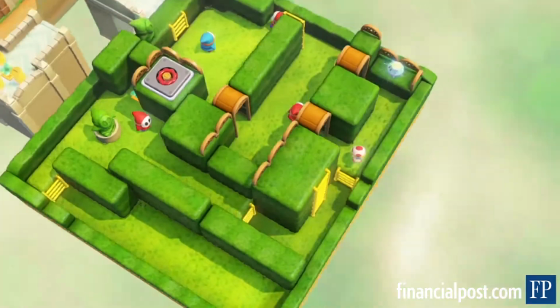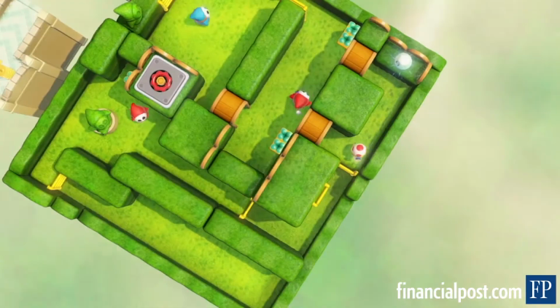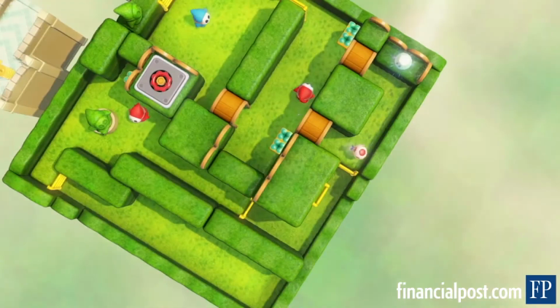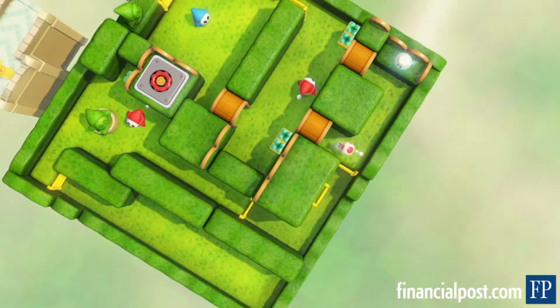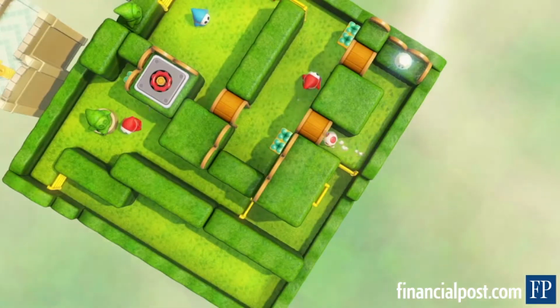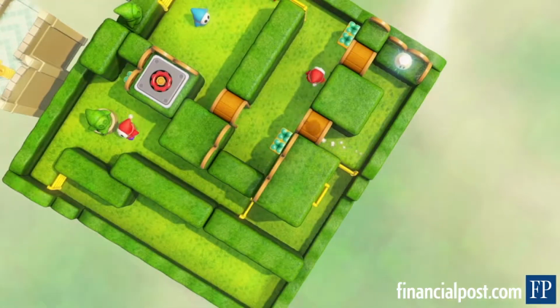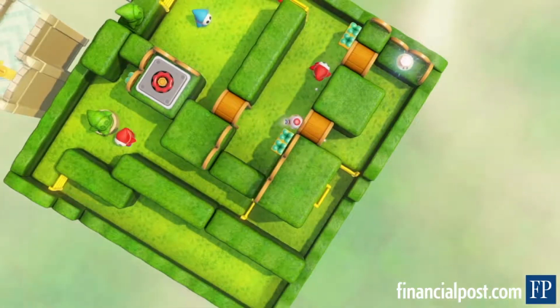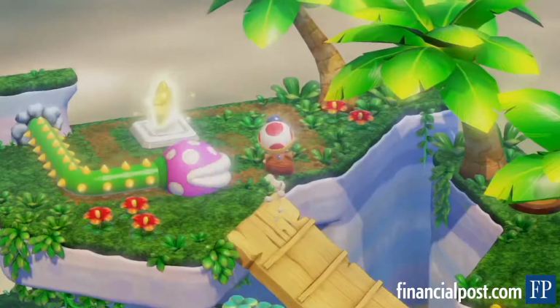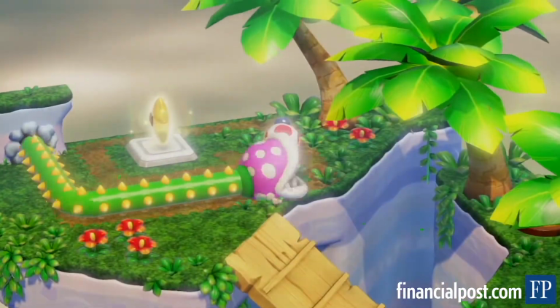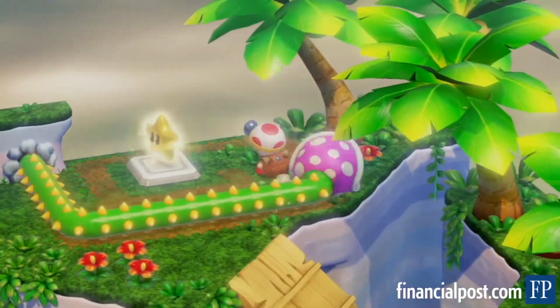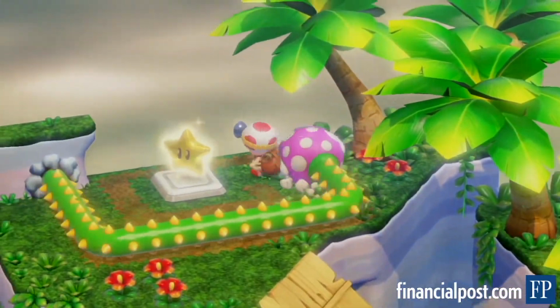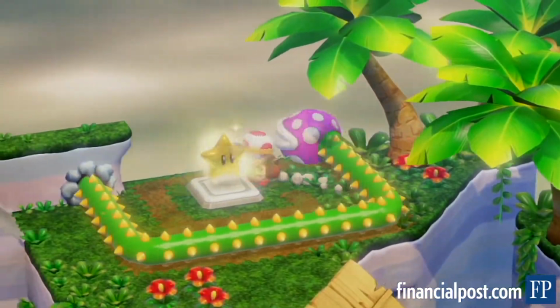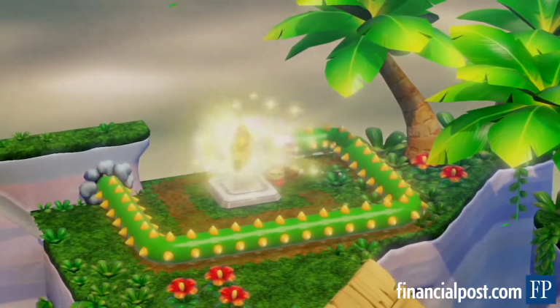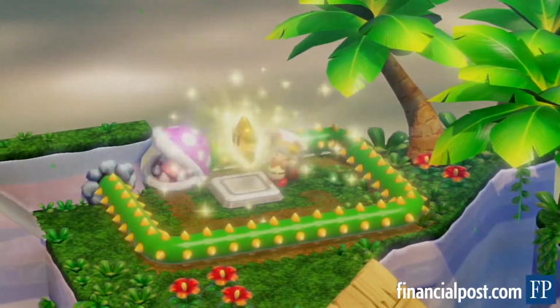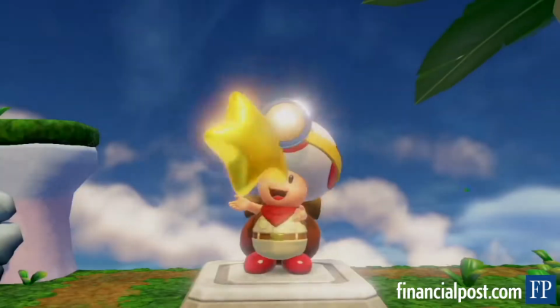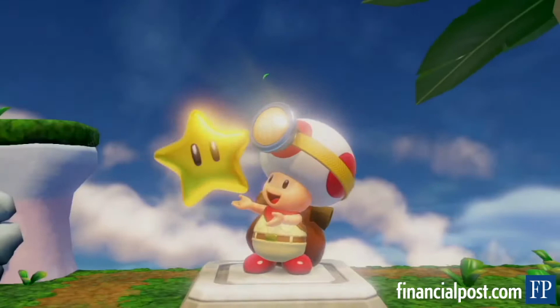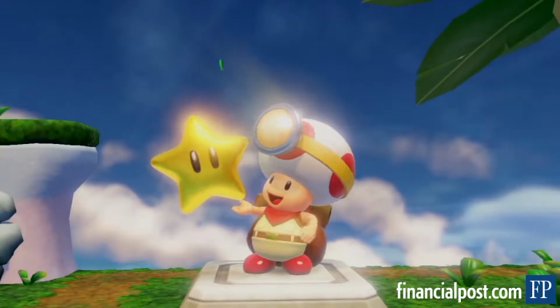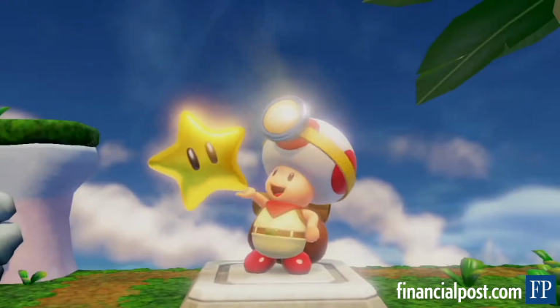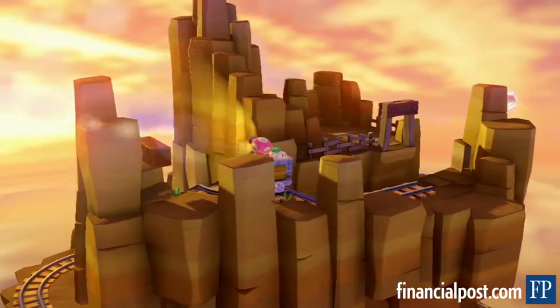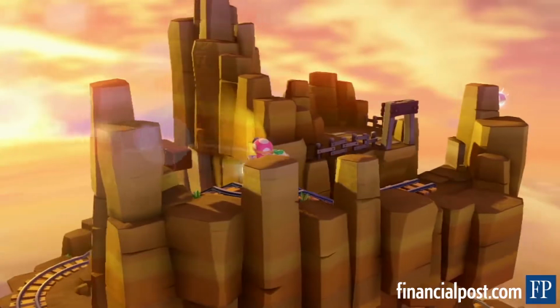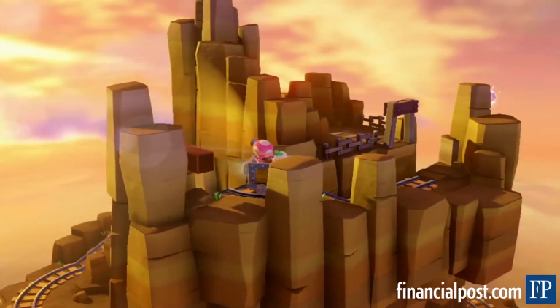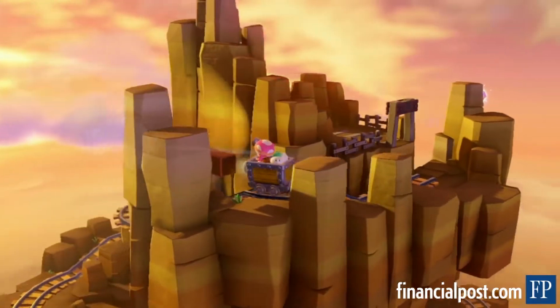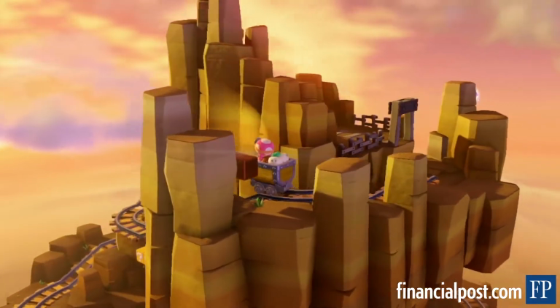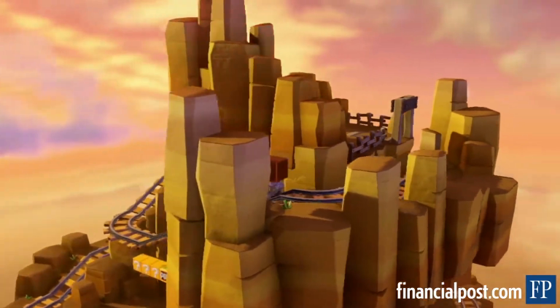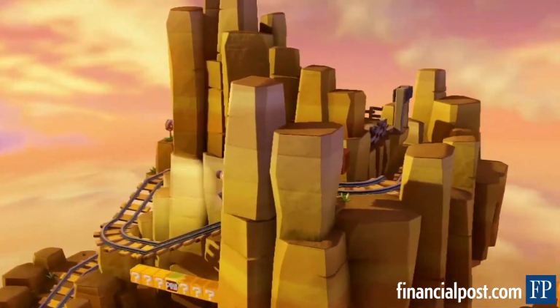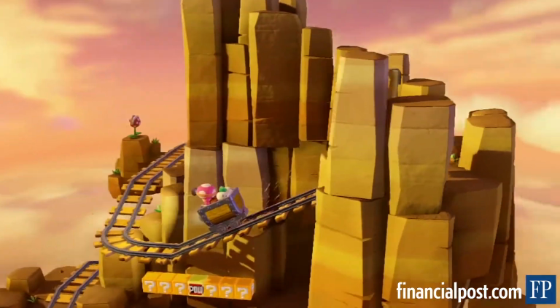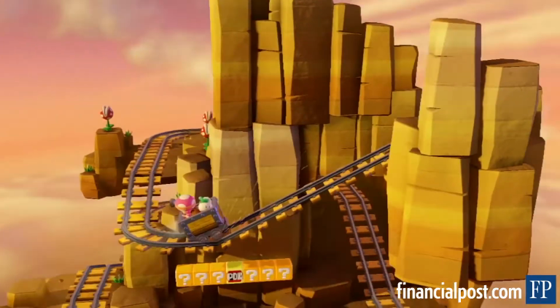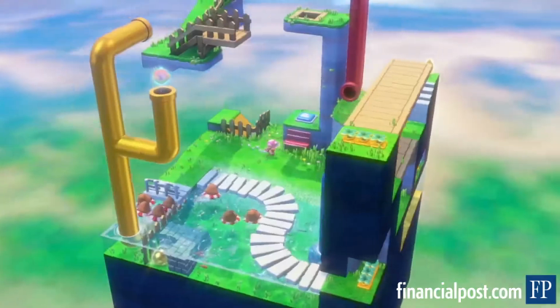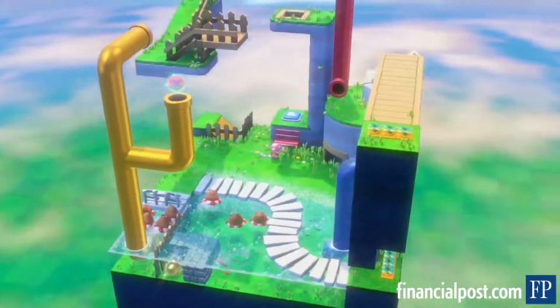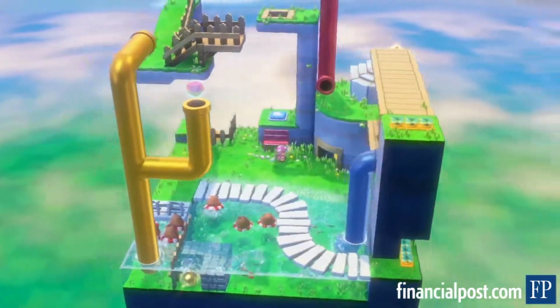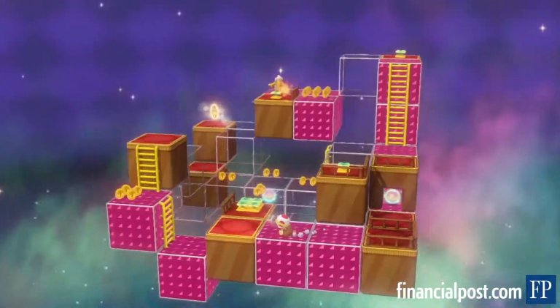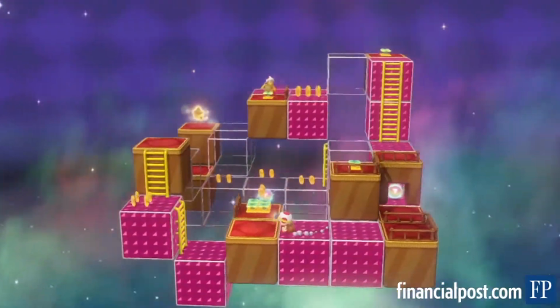players need to figure out a strategy that will let them deal with or avoid enemies, while making their way to various collectibles and, eventually, a prized golden star. They're basically three-dimensional navigational puzzles,